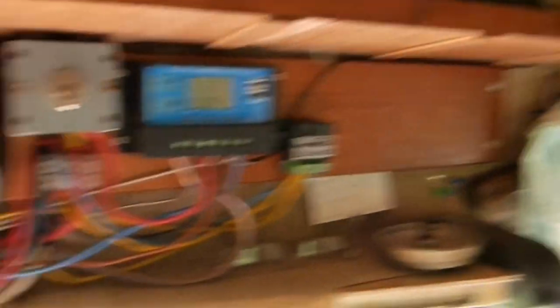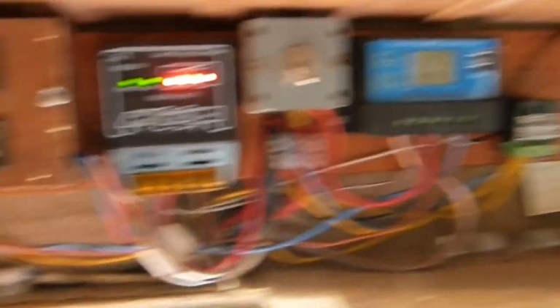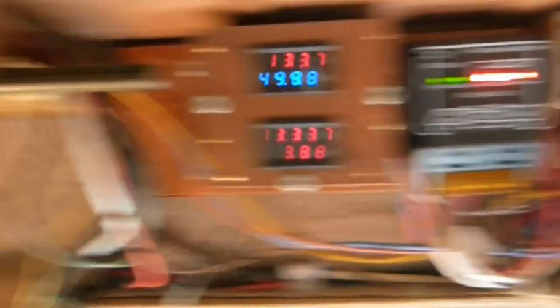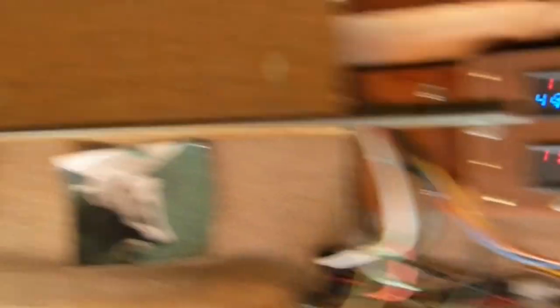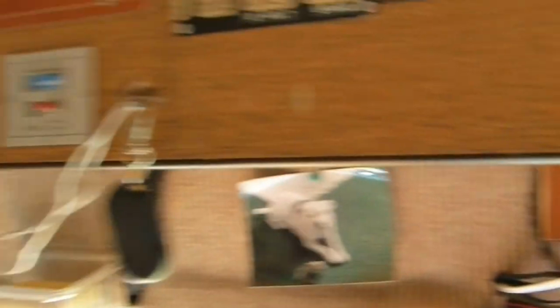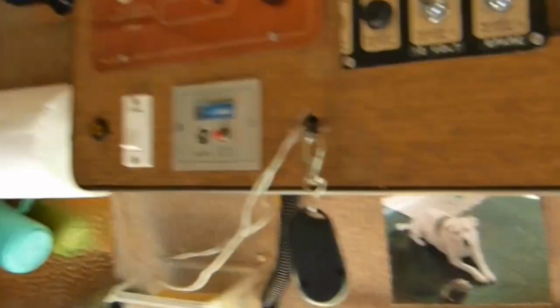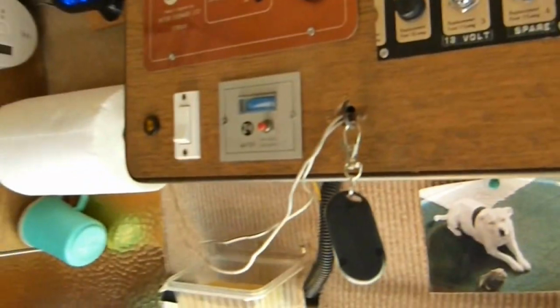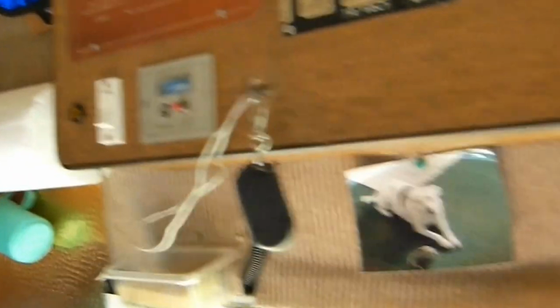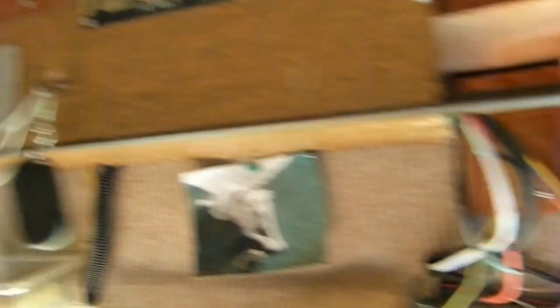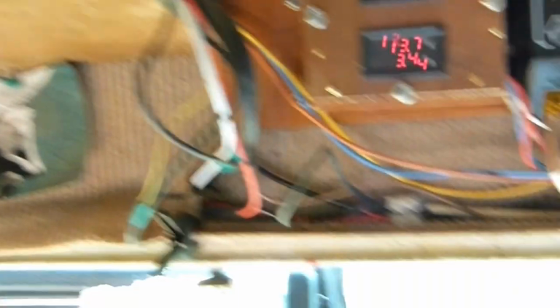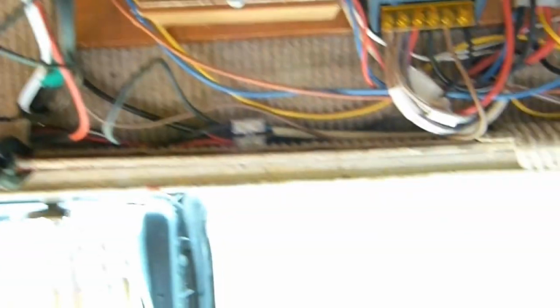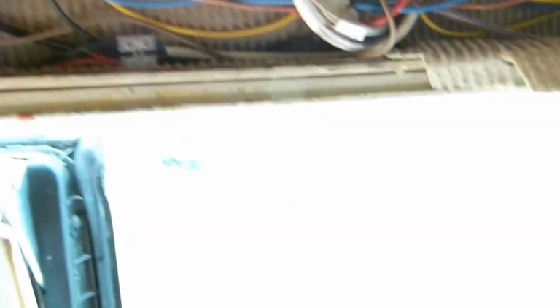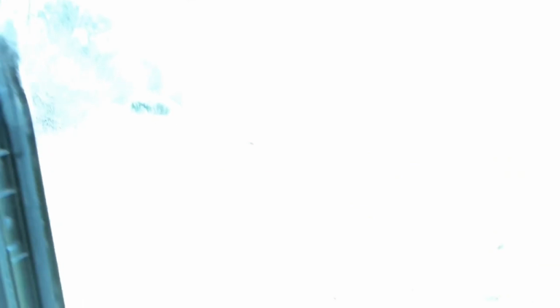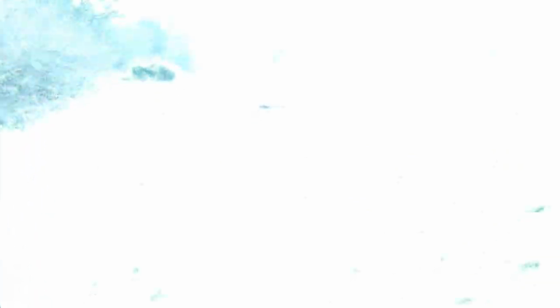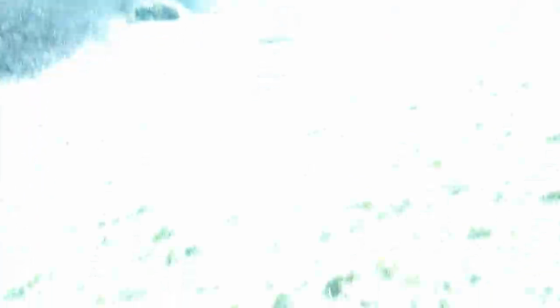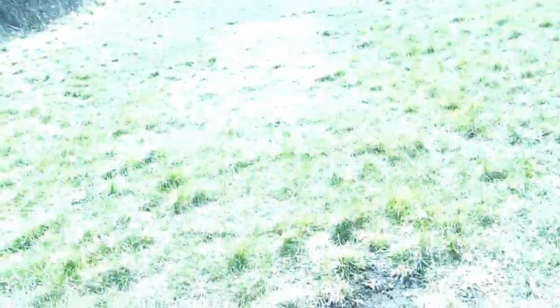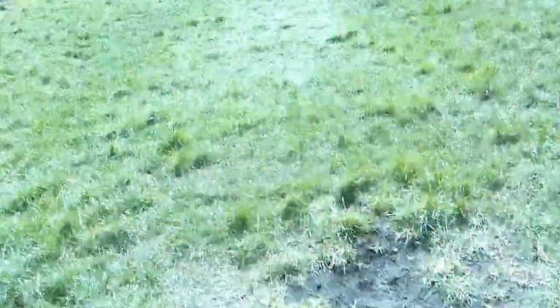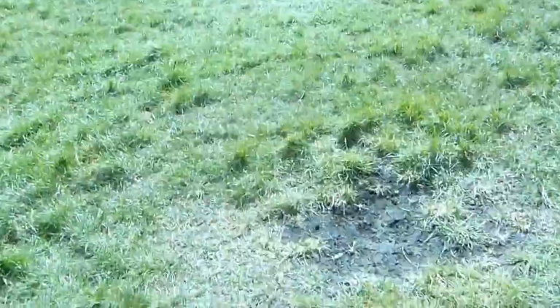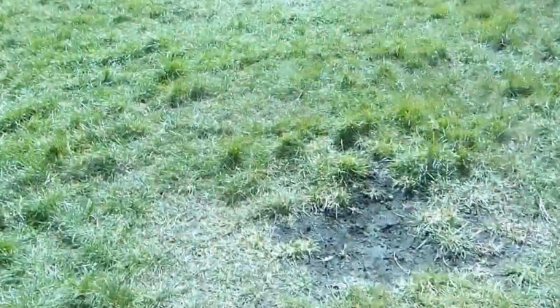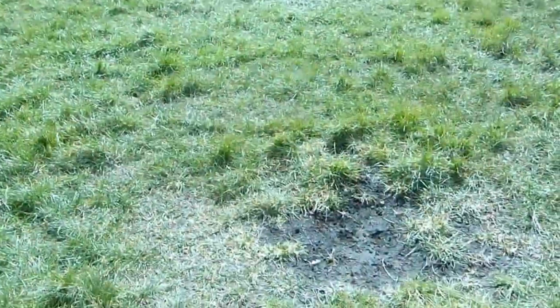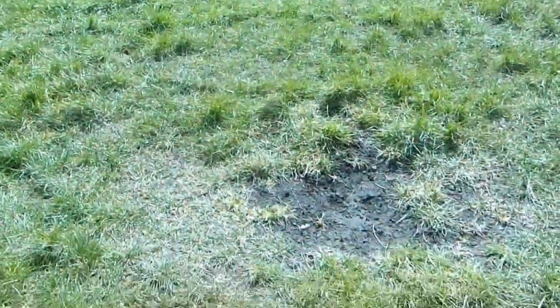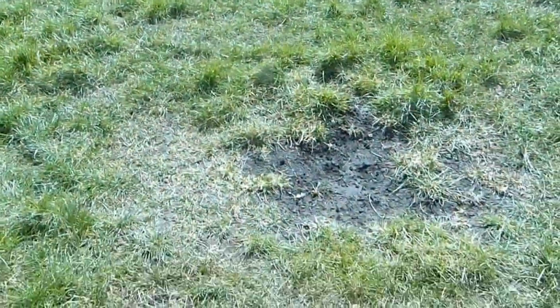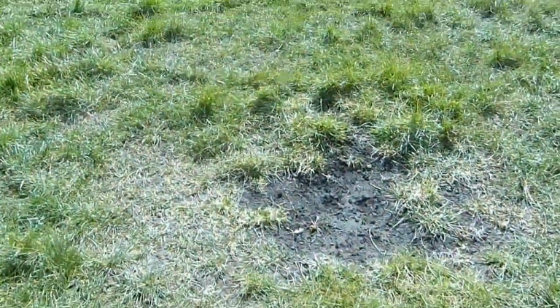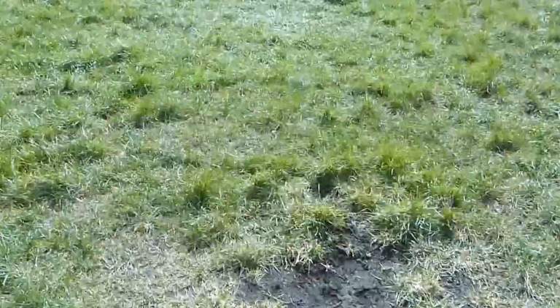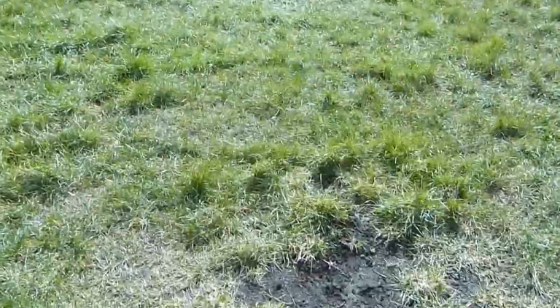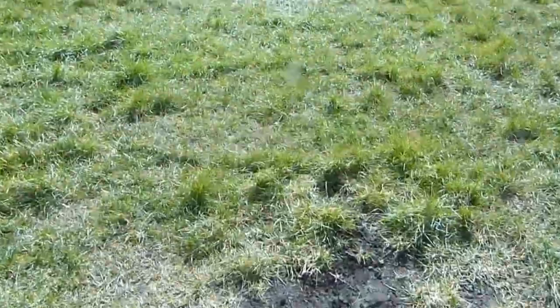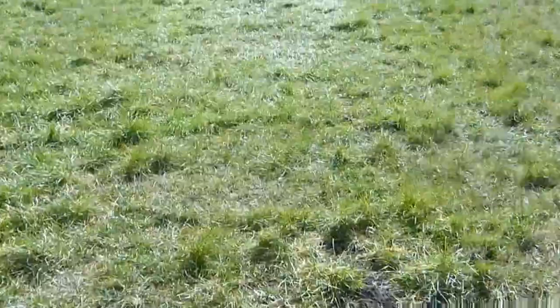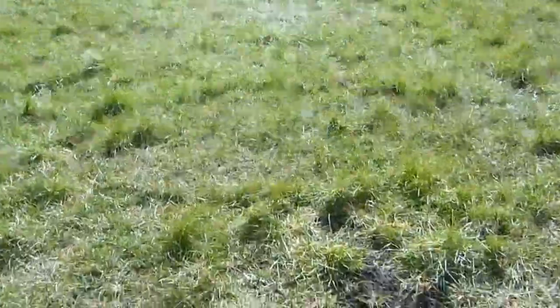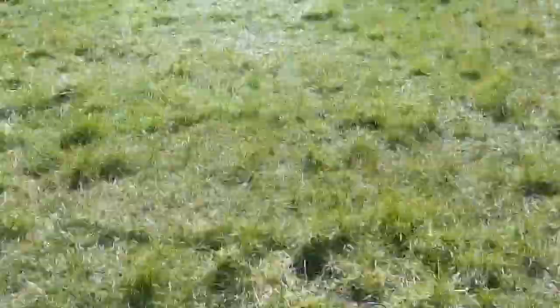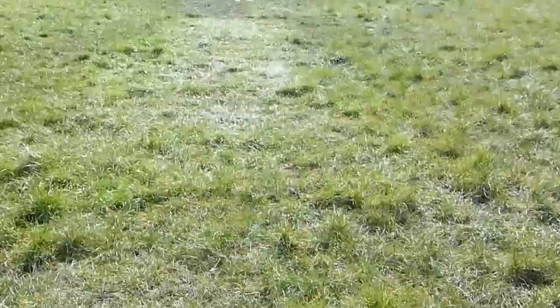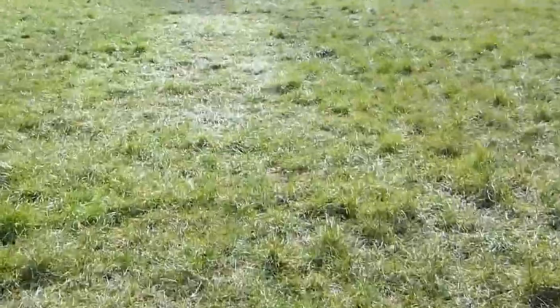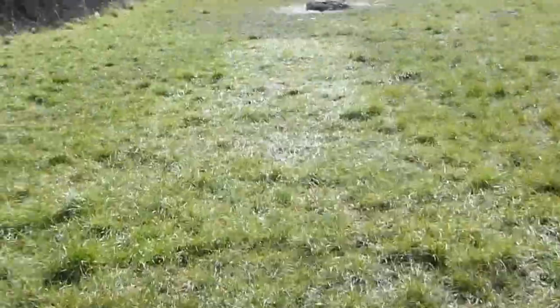Maiden voyage! Ooh, that lovely bit of sun. The dog's out here somewhere.